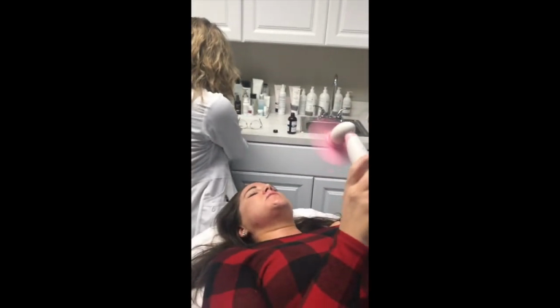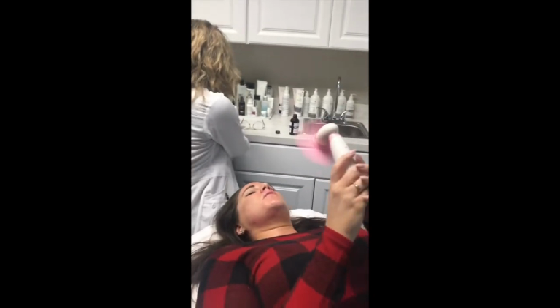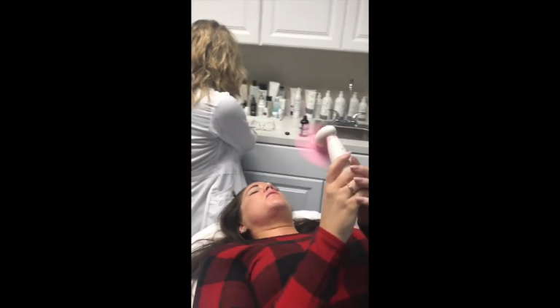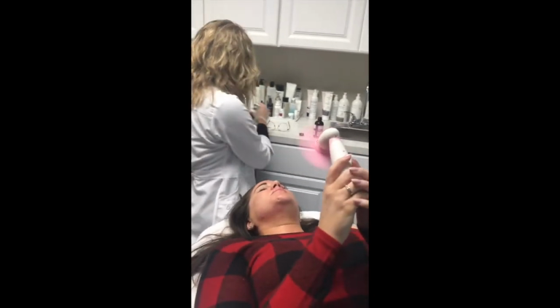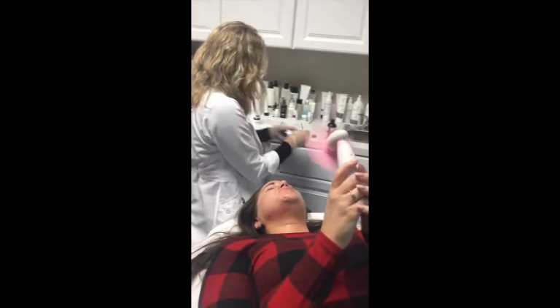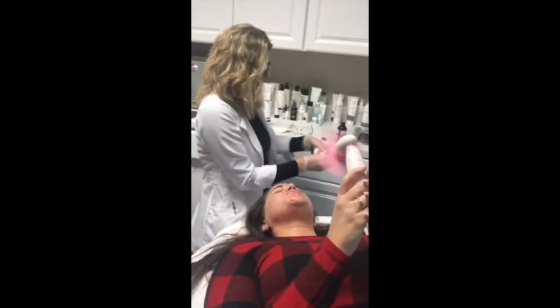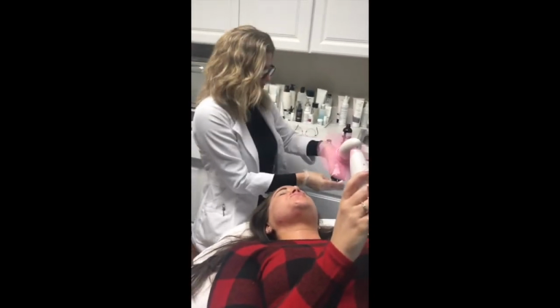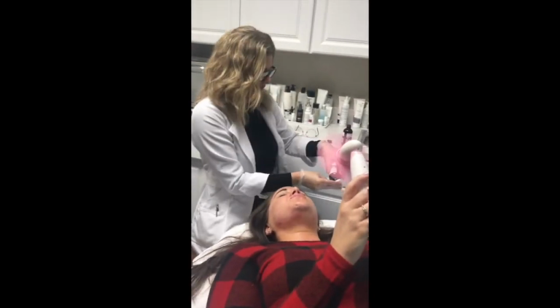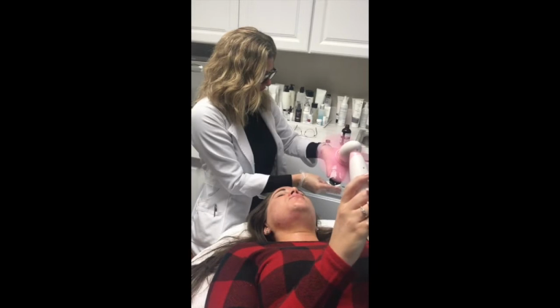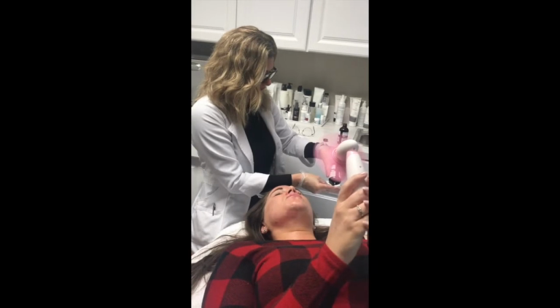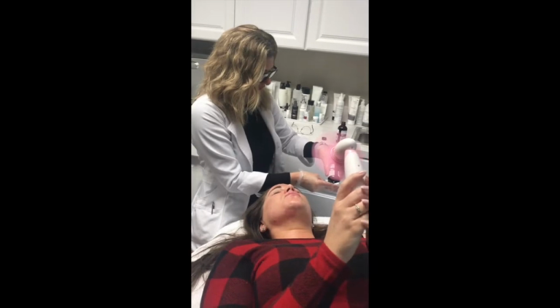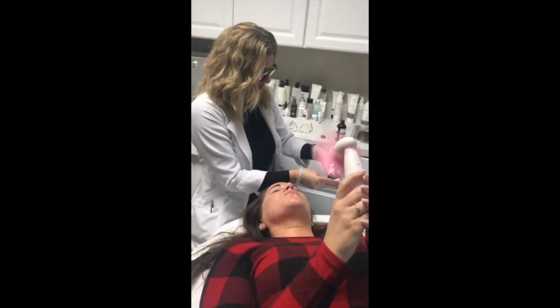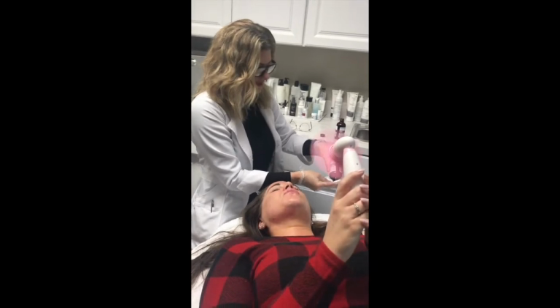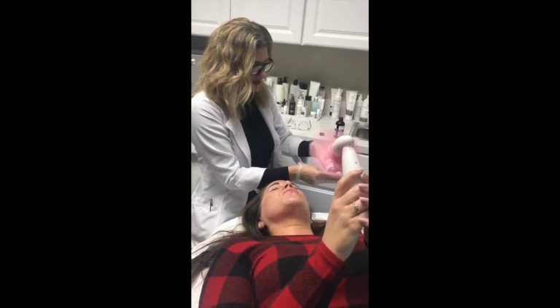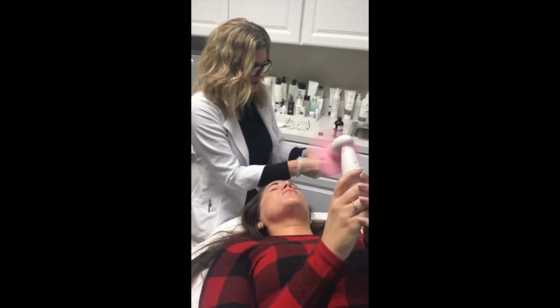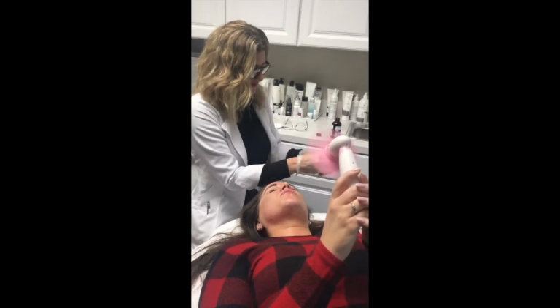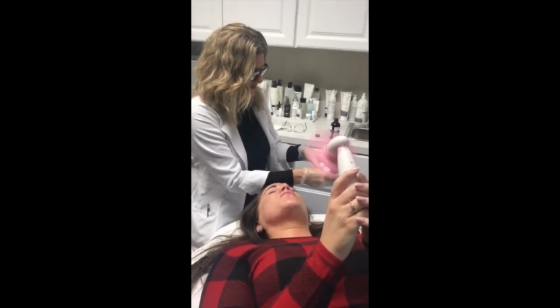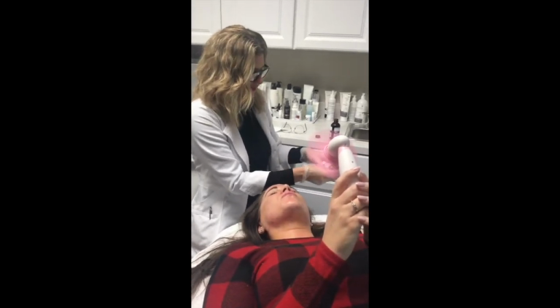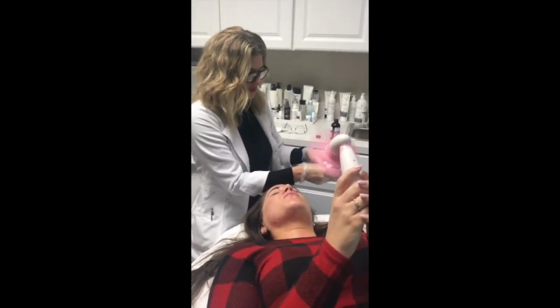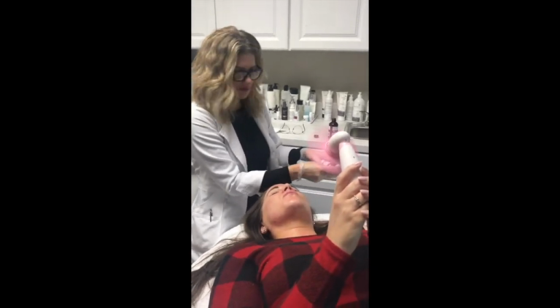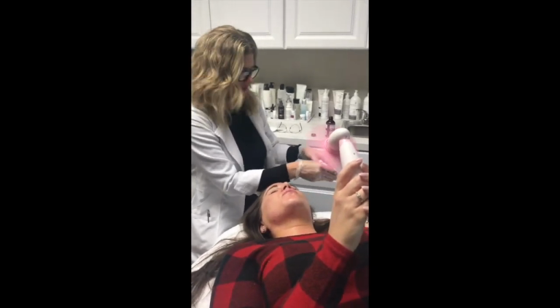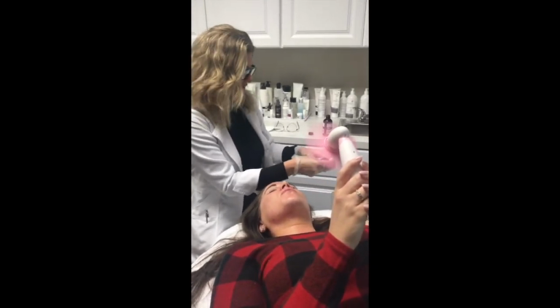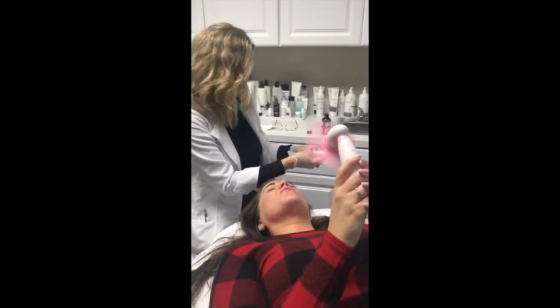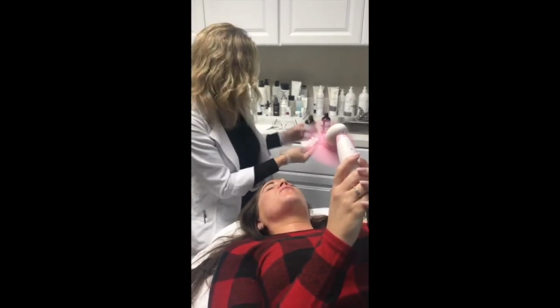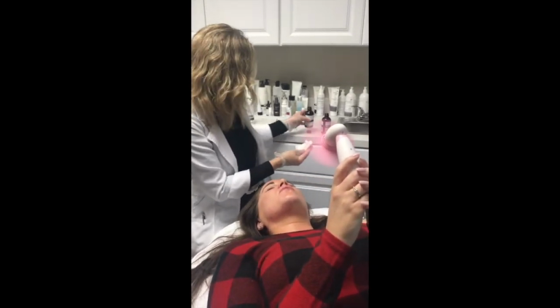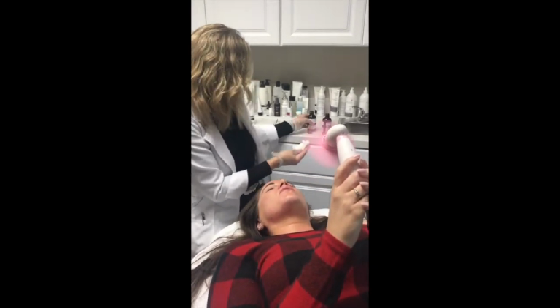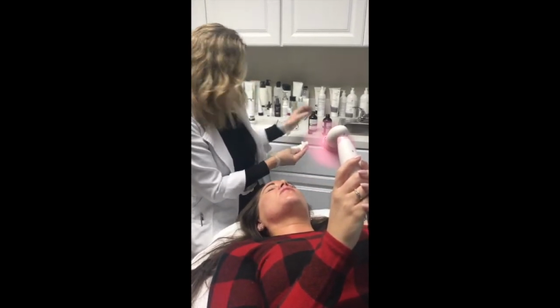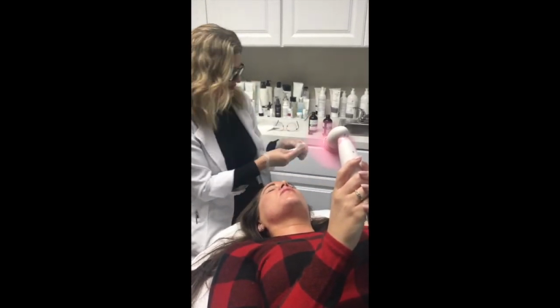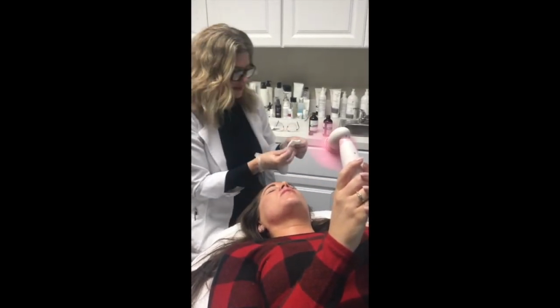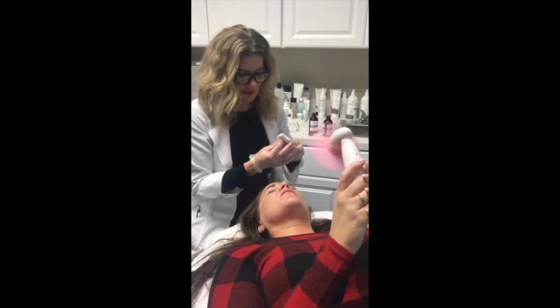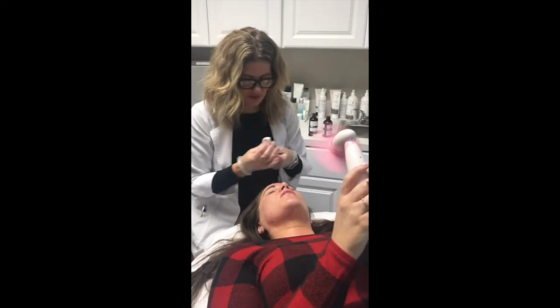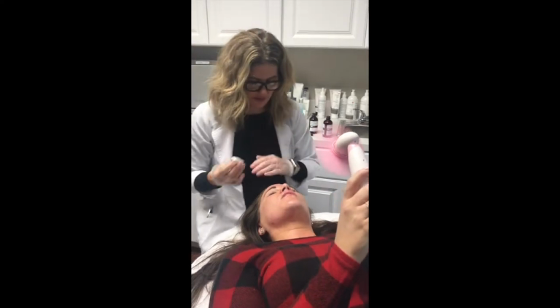I'm going to switch it up a little bit. This is a Jessner's mix — this is a hydroquinone and resorcinol mix. This is a little bit stronger.